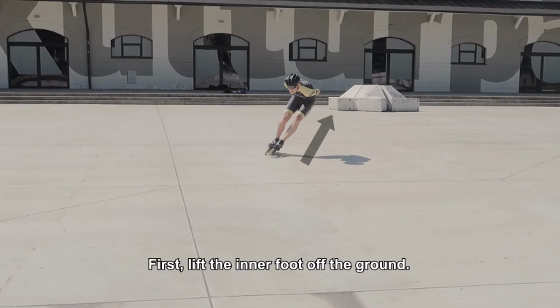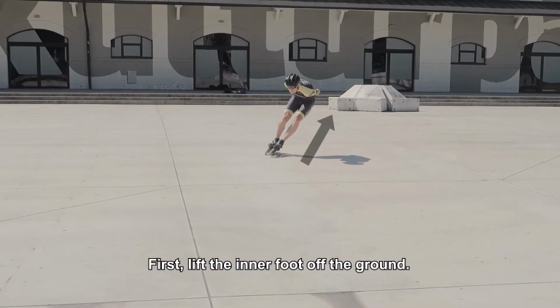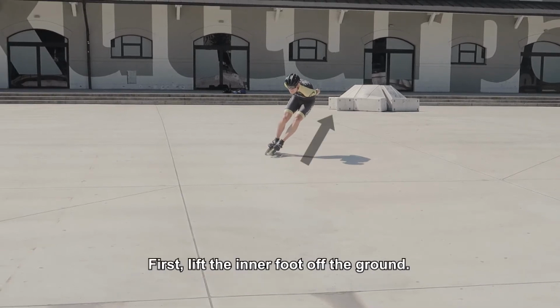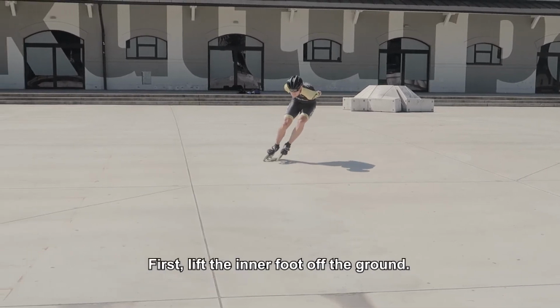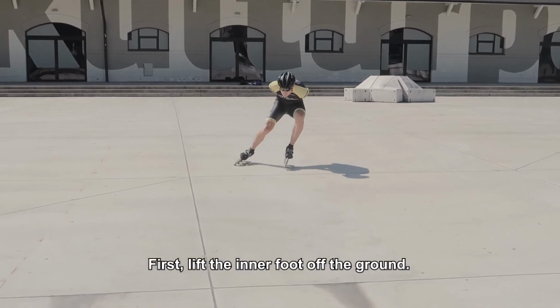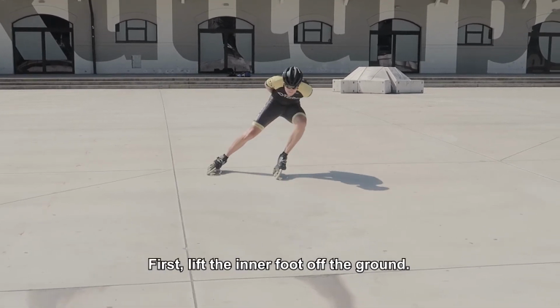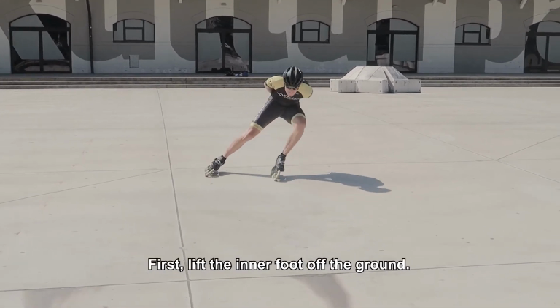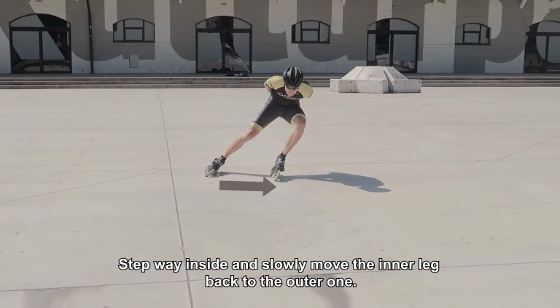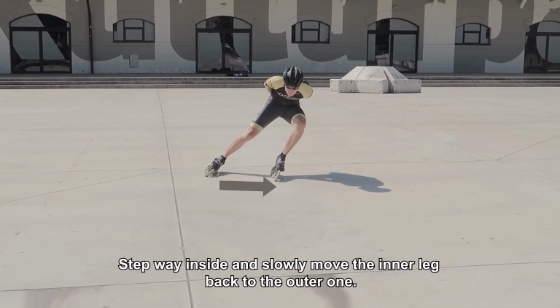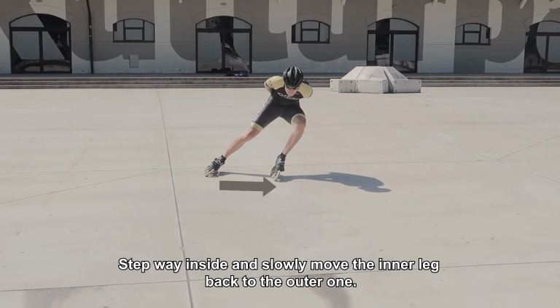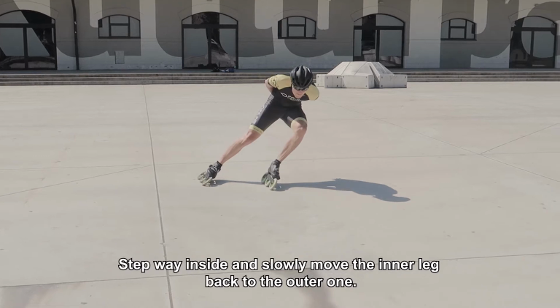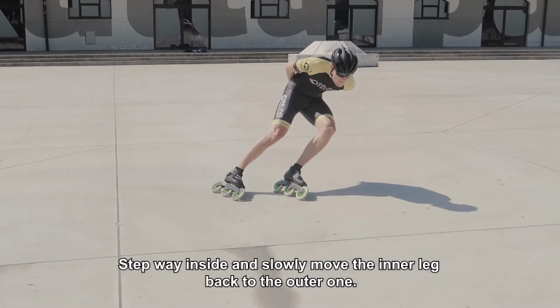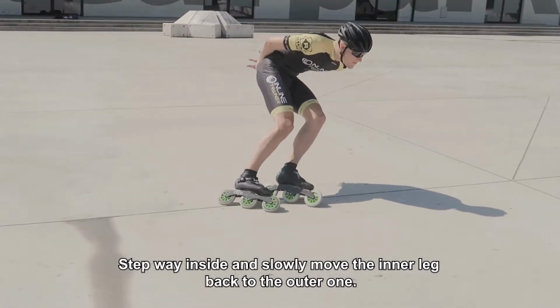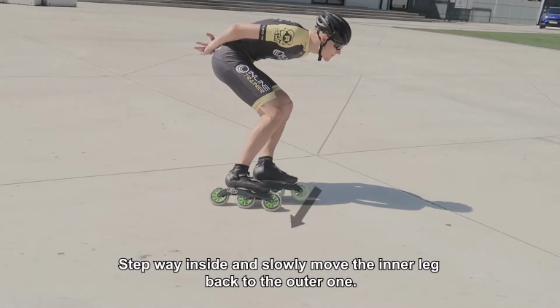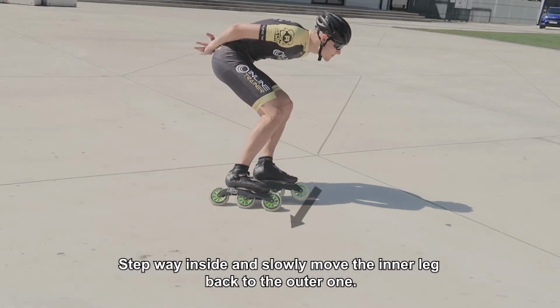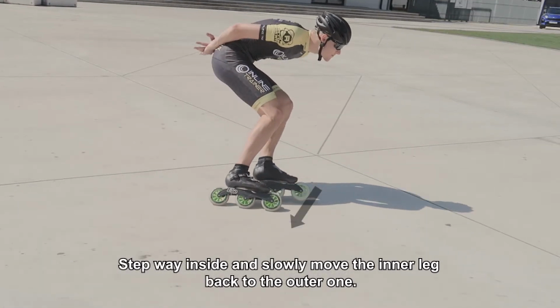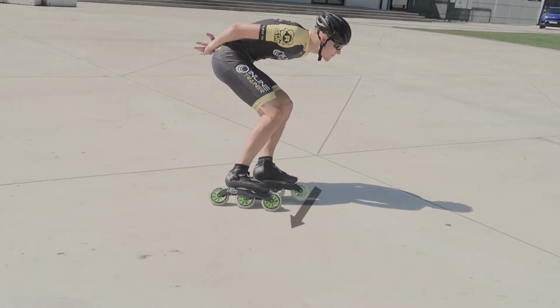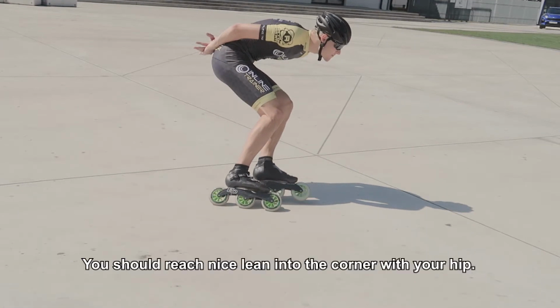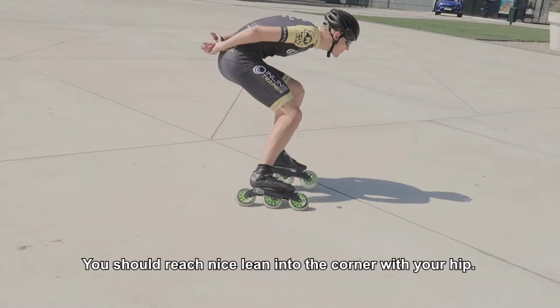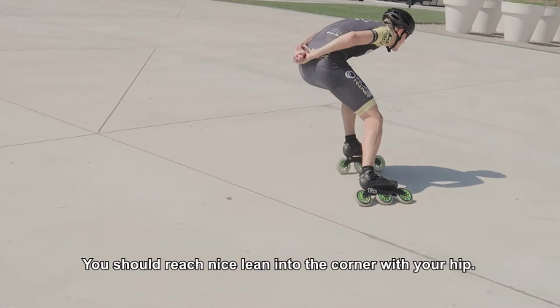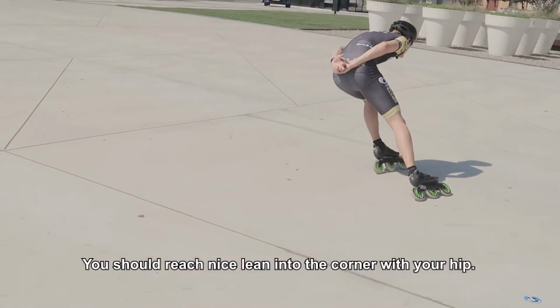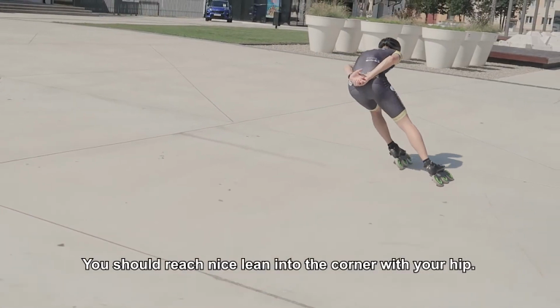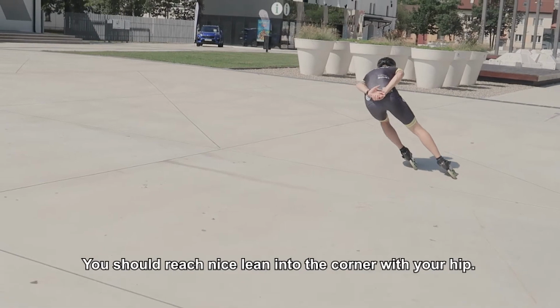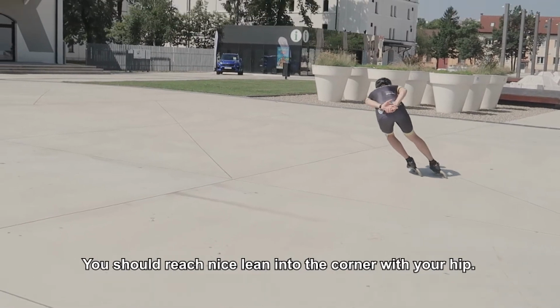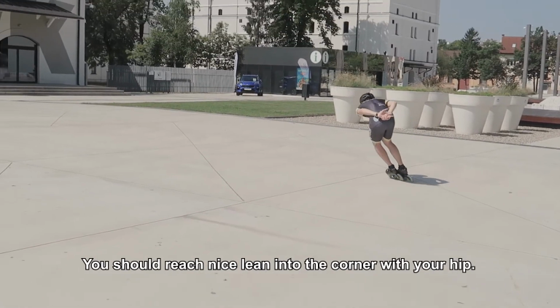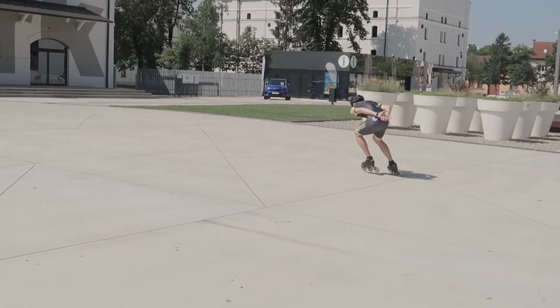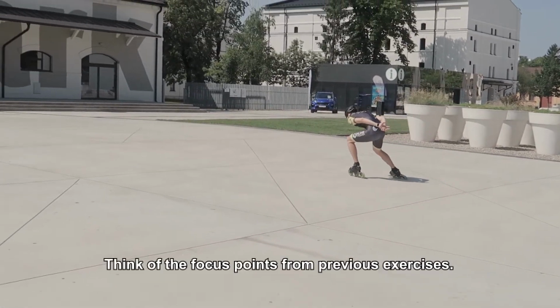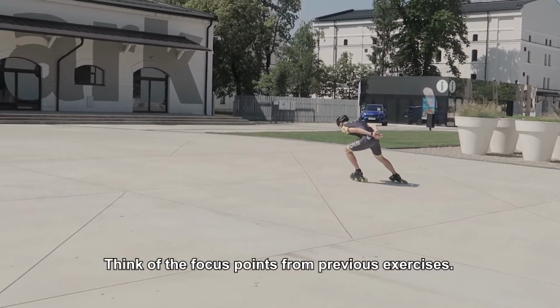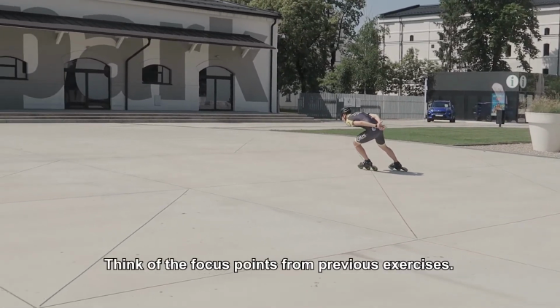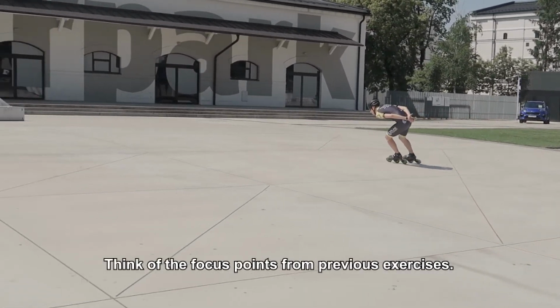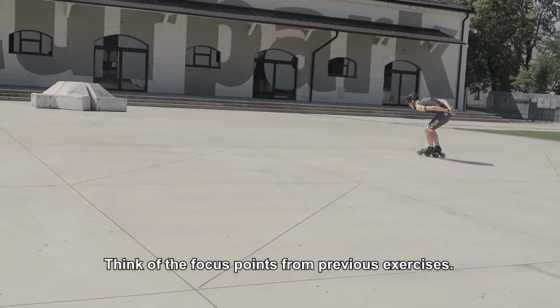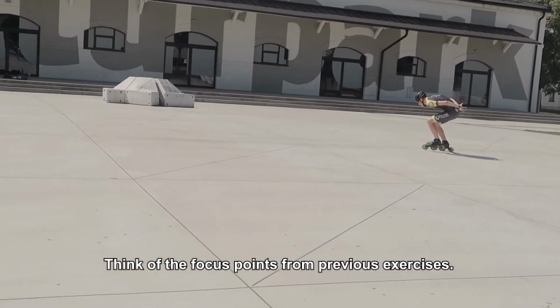First, lift the inner foot off the ground. Step way inside and slowly move the inner leg back to the outer one. You should reach a nice lean into the corner with your hip. Think of the focus points from previous exercises.